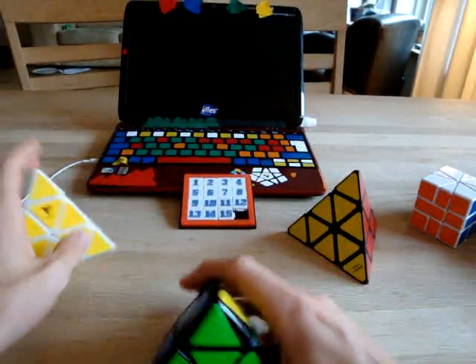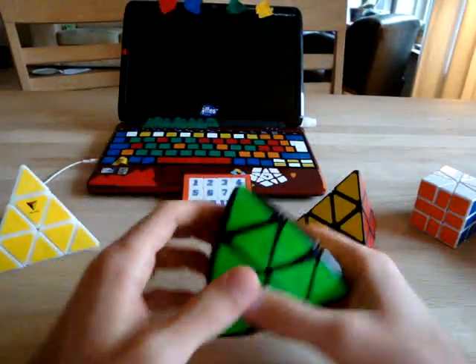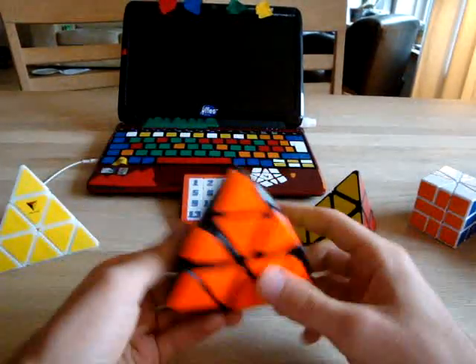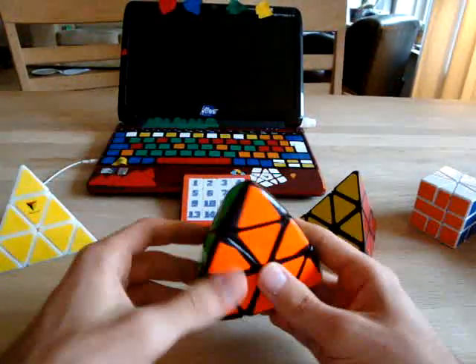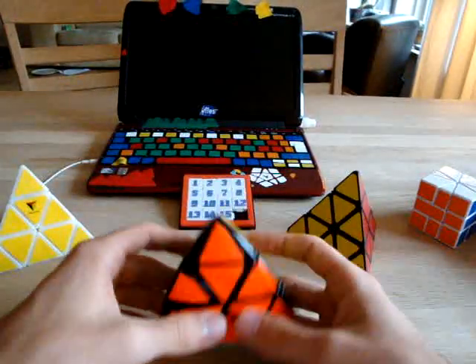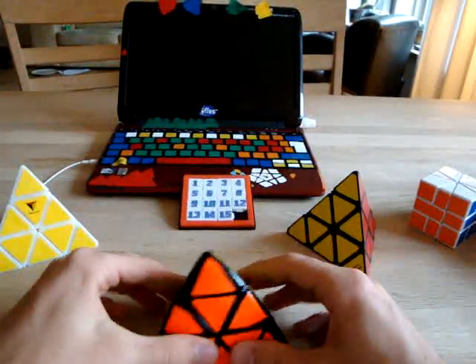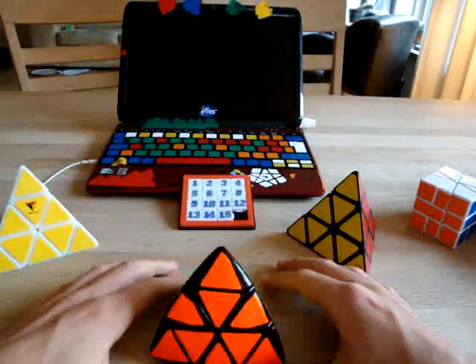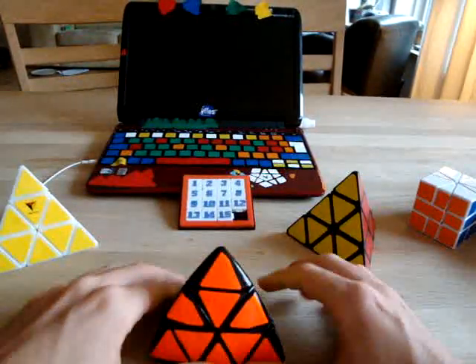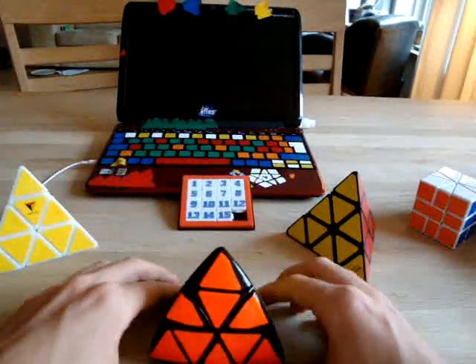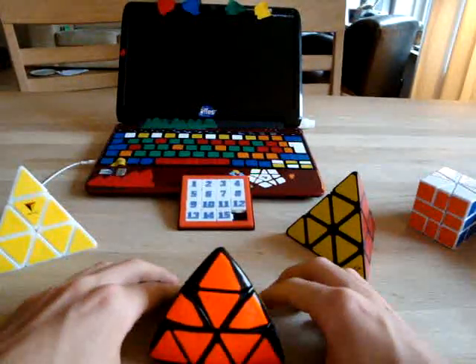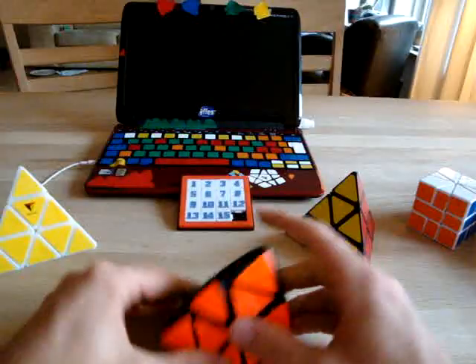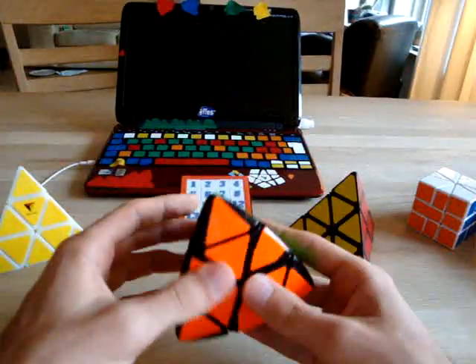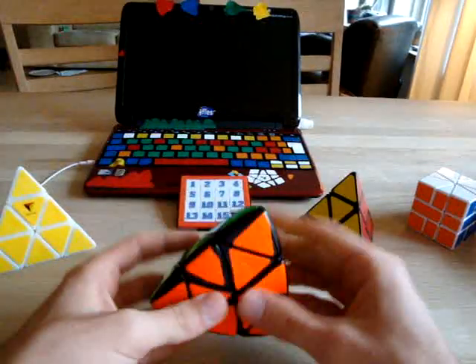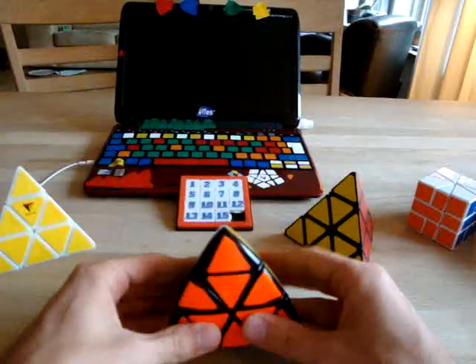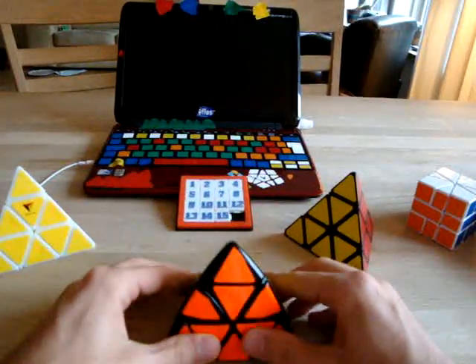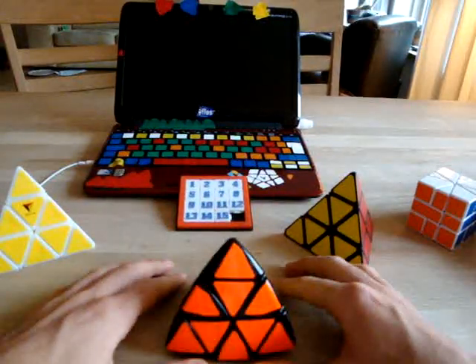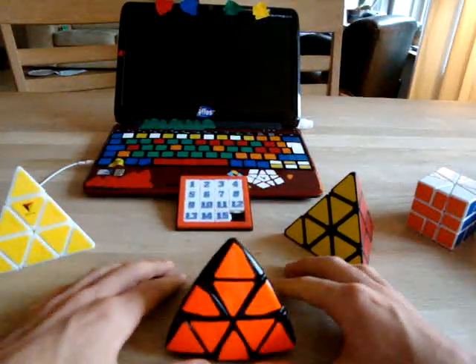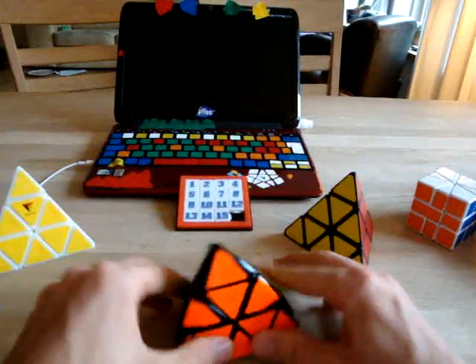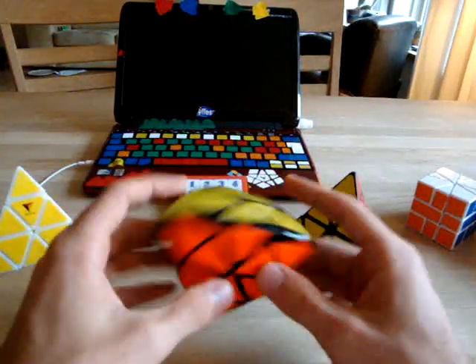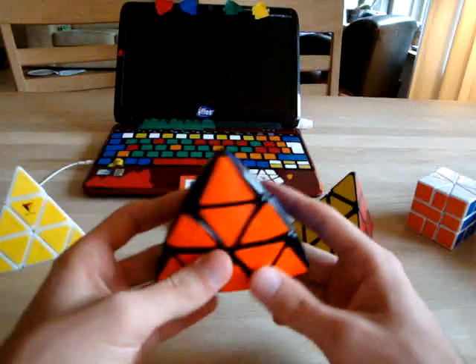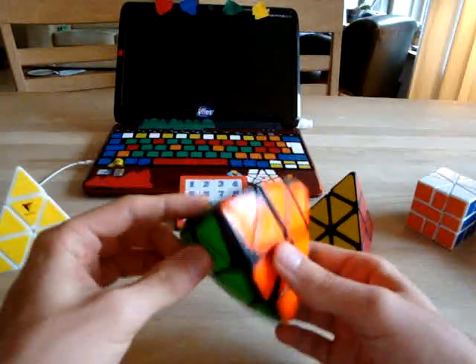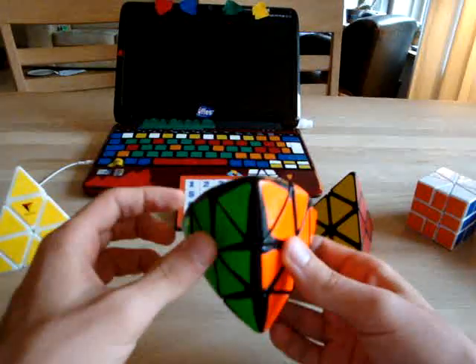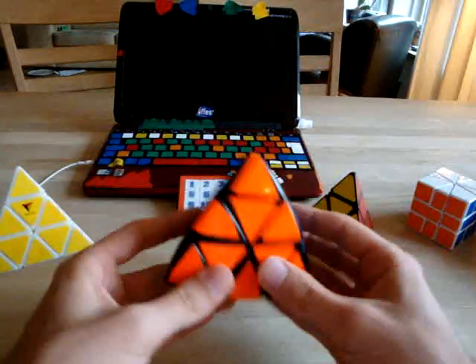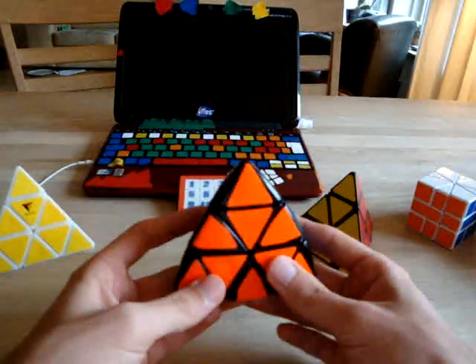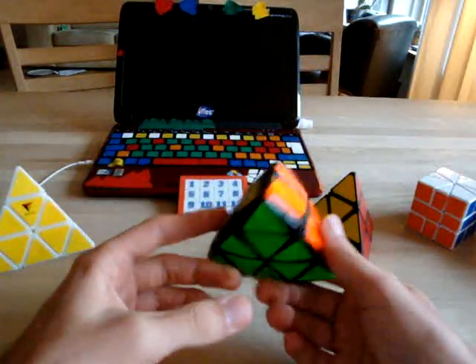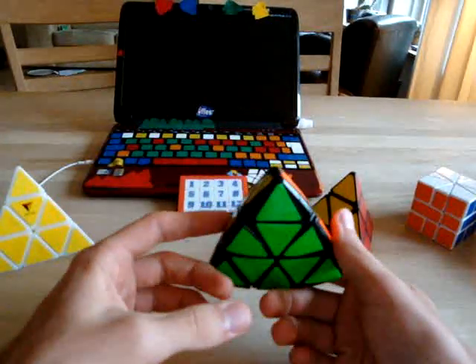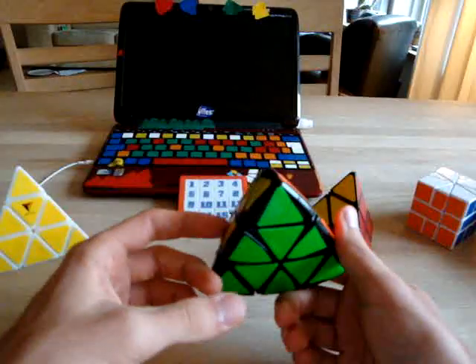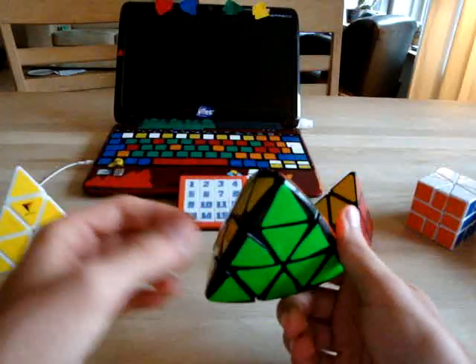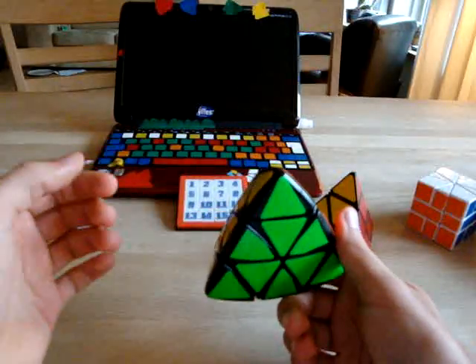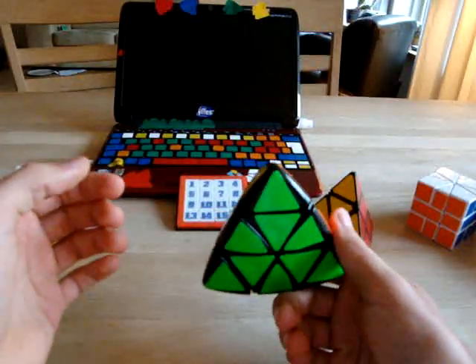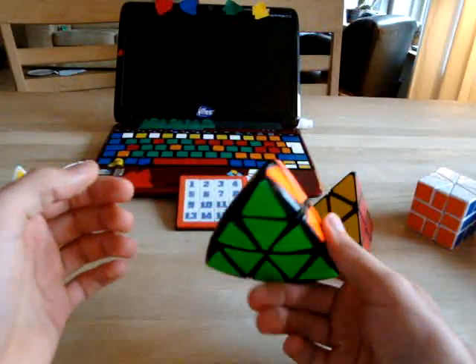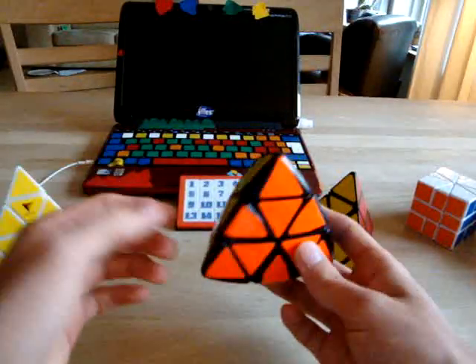Hello, I'm going to make a tutorial about the Pyraminx method One Flip. One Flip is kind of a sub-method of Keyhole.